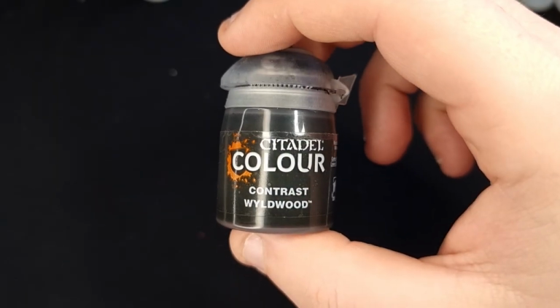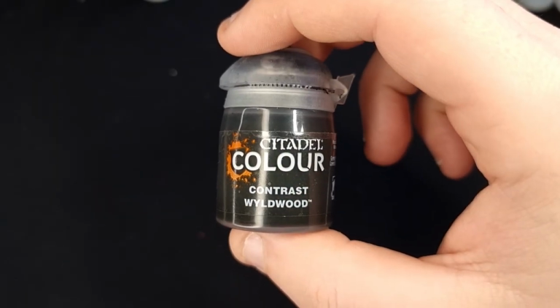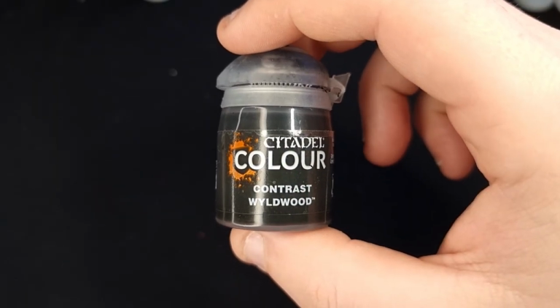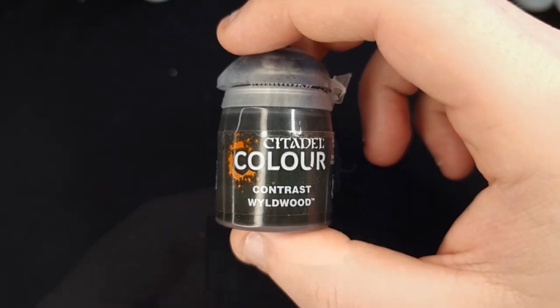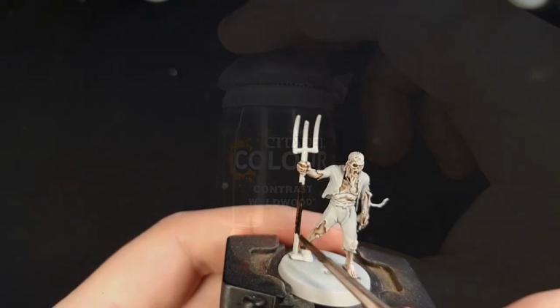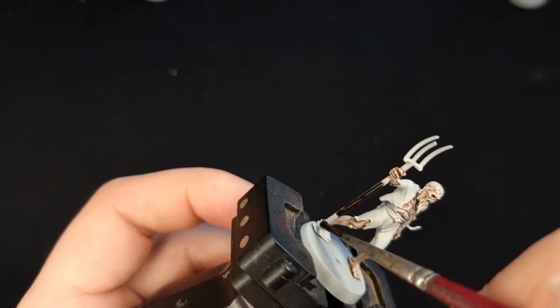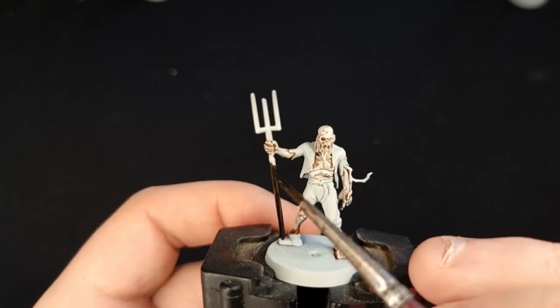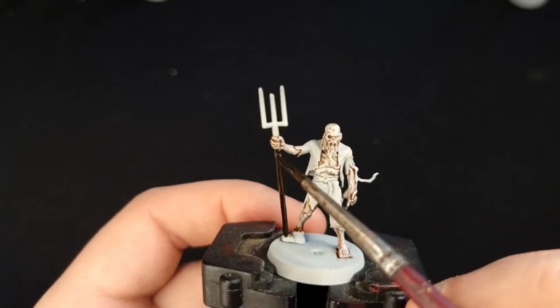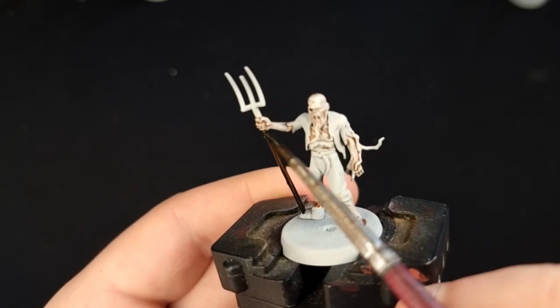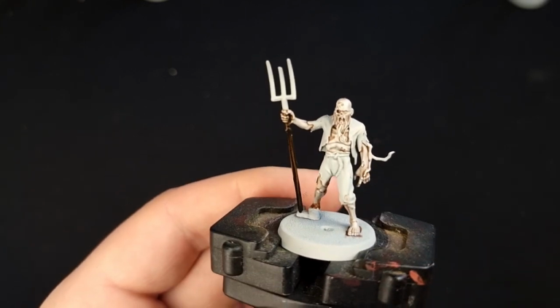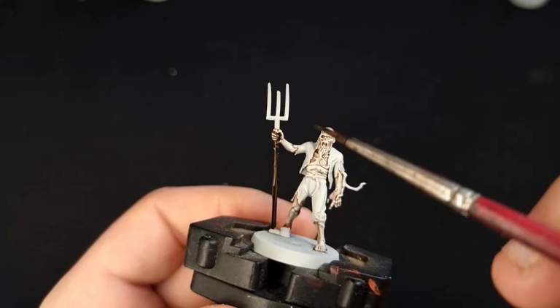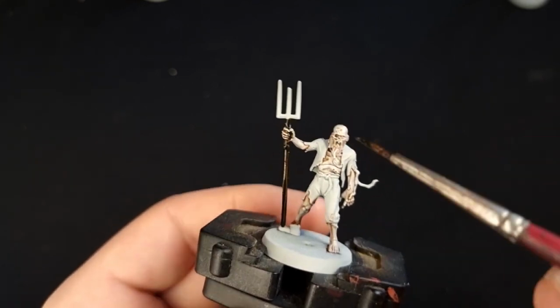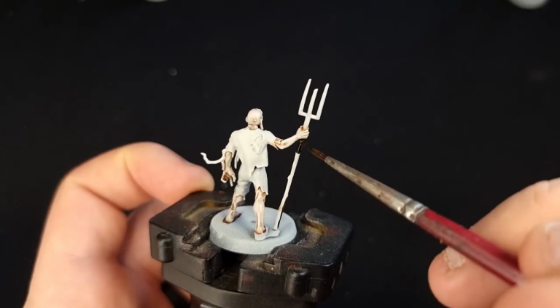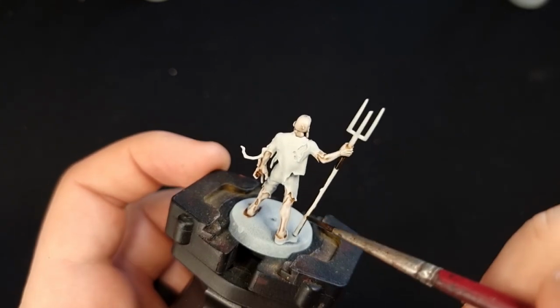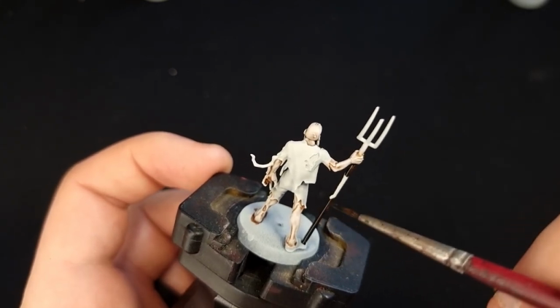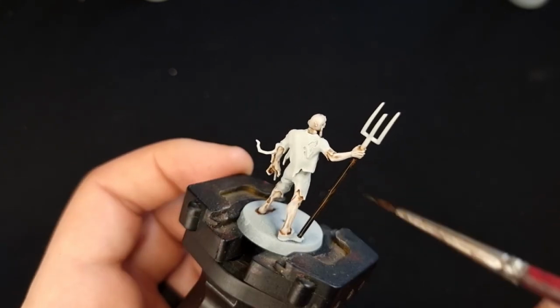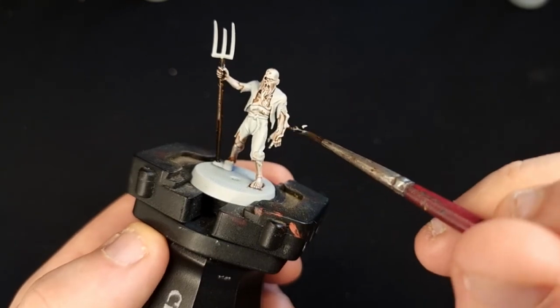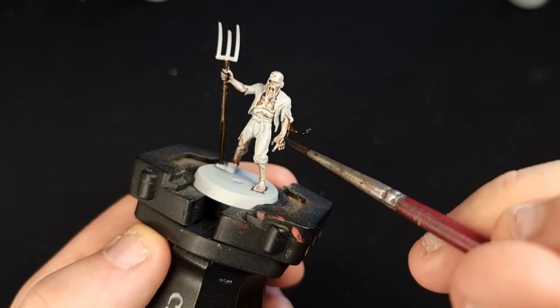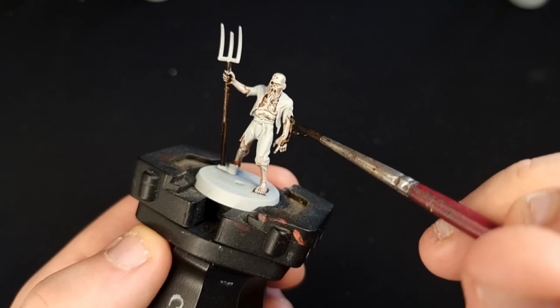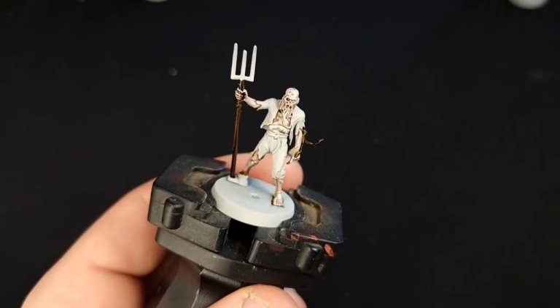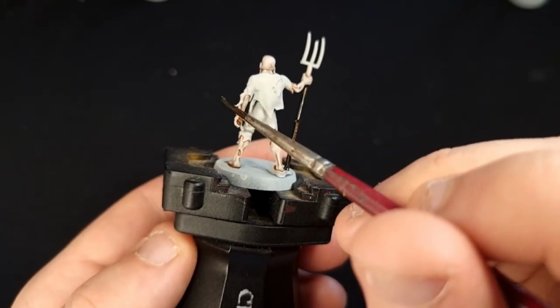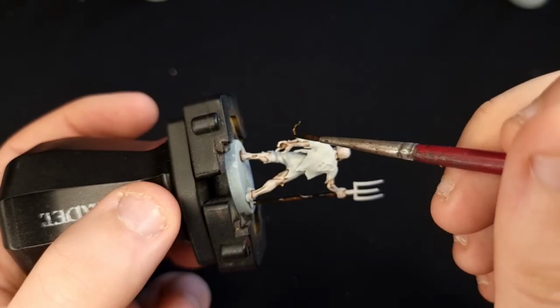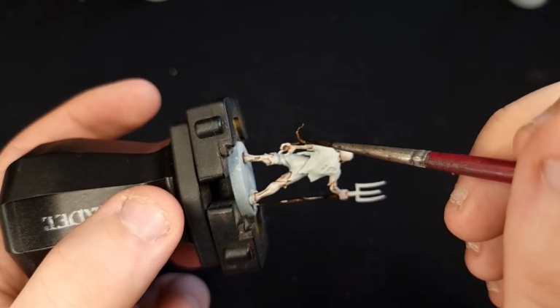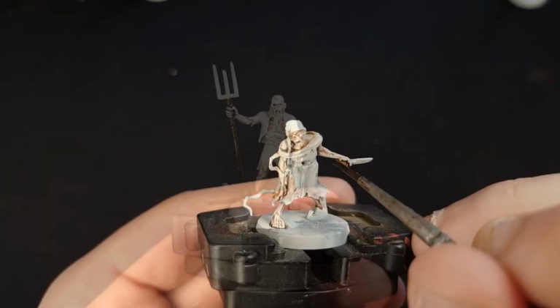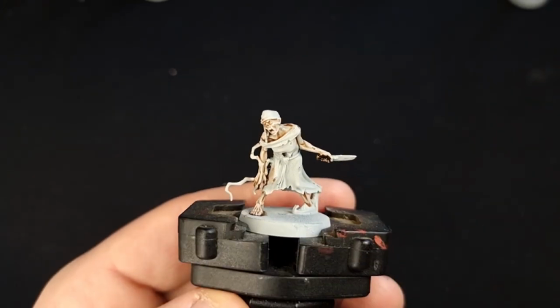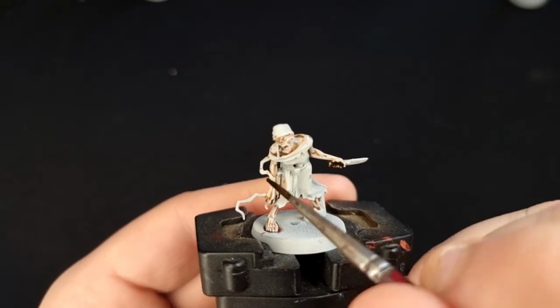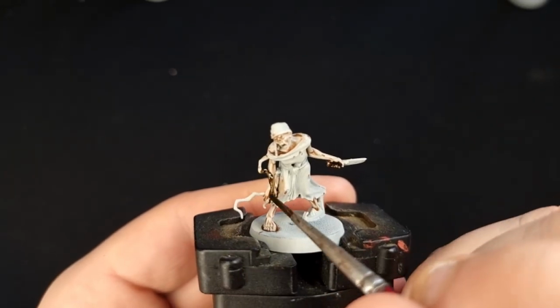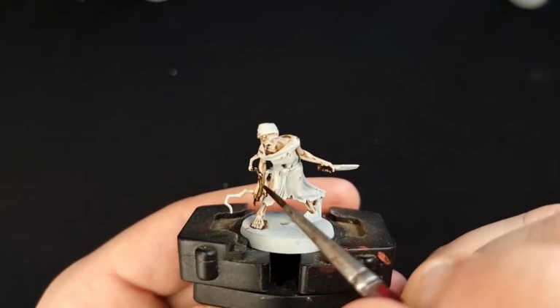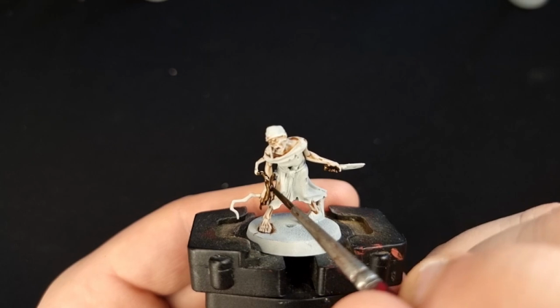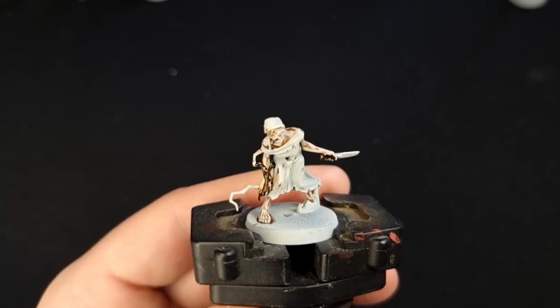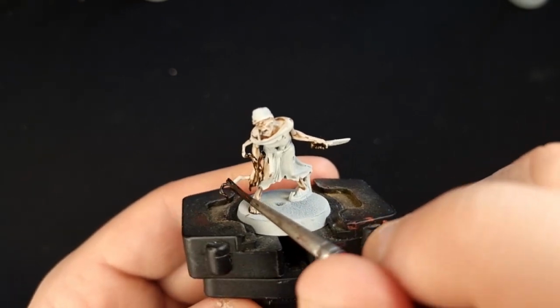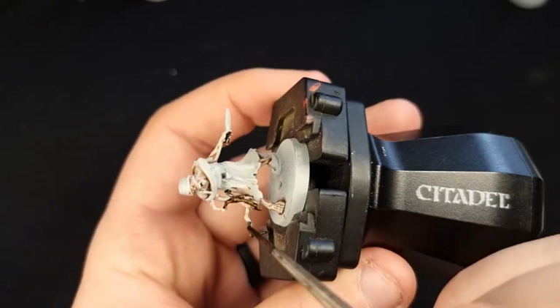Next, we're going to switch back to Wildwood and this time use it straight out of the pot to paint in all of the wood details on all the models. That's the handles to their old knackered weapons, all of the roots that are coming out of their skin, and anything else that you think looks a bit wooden.